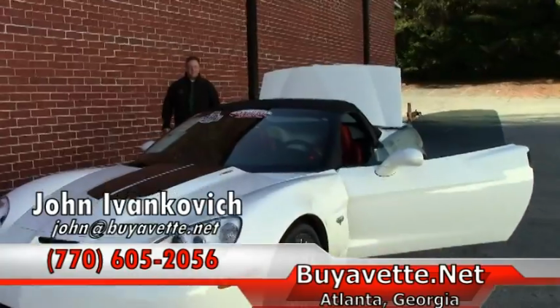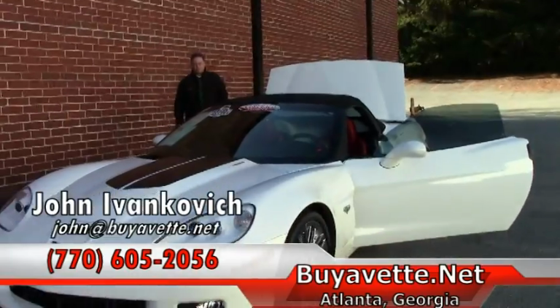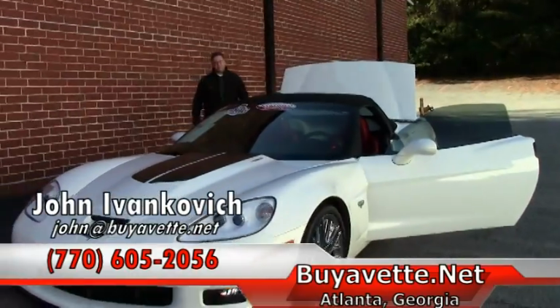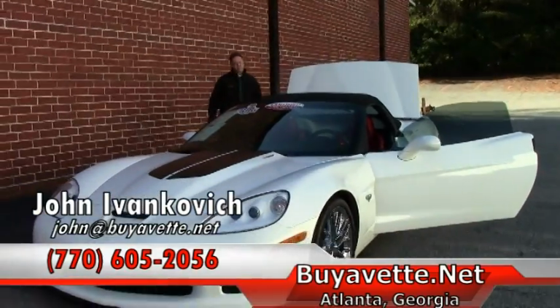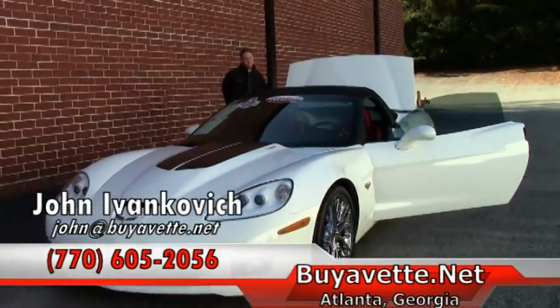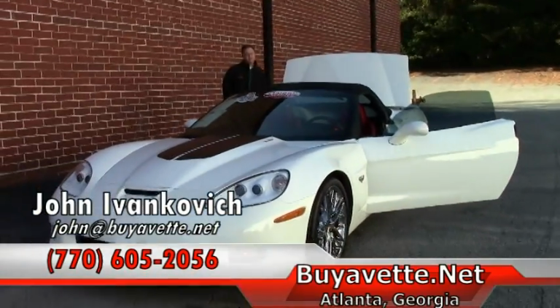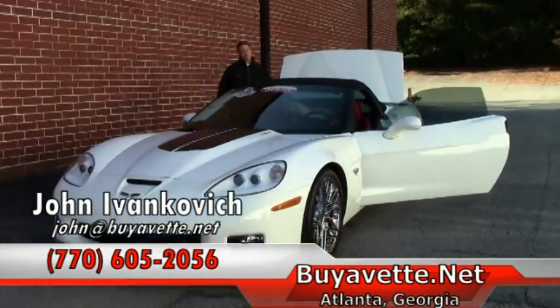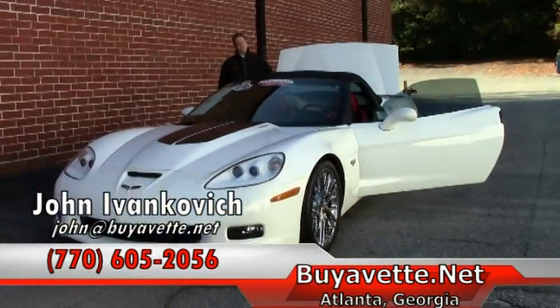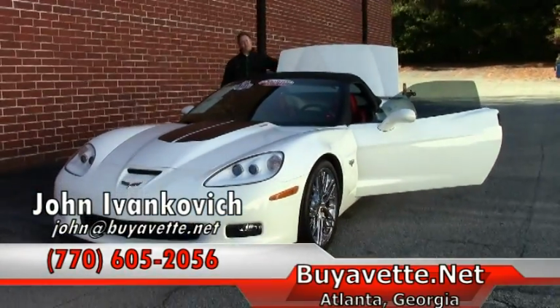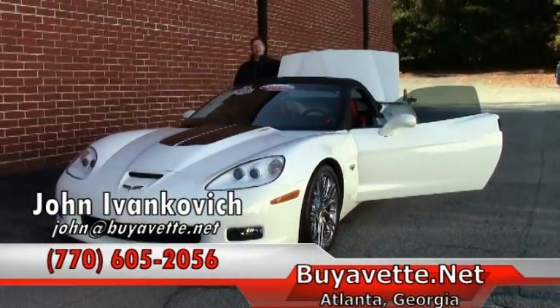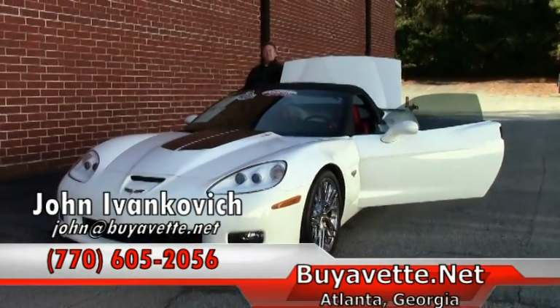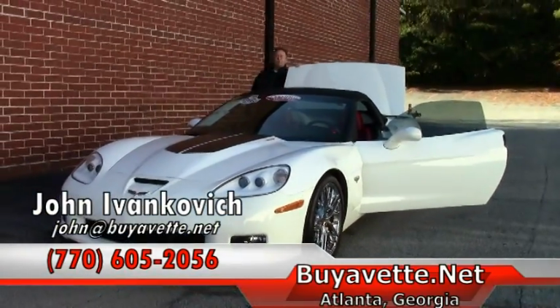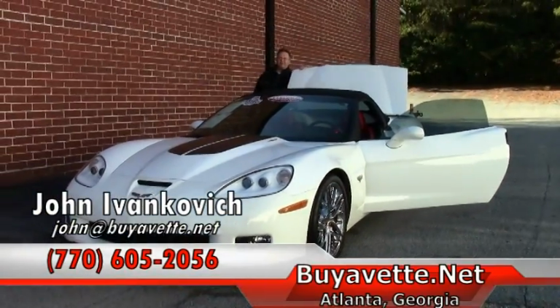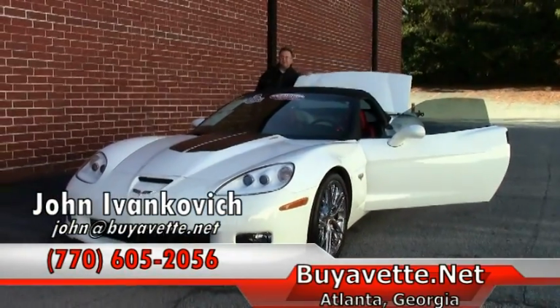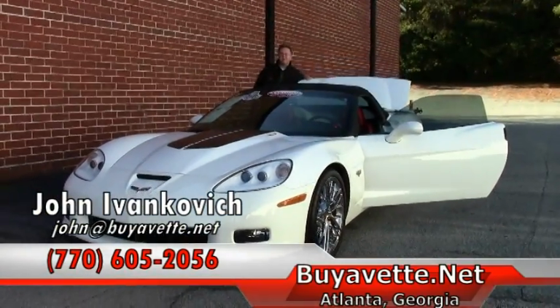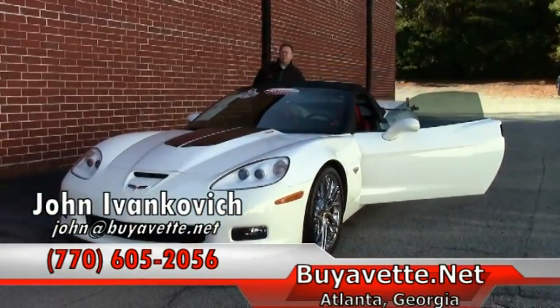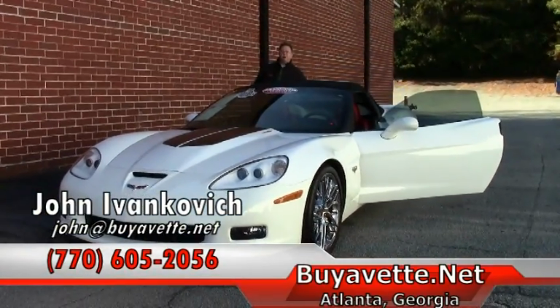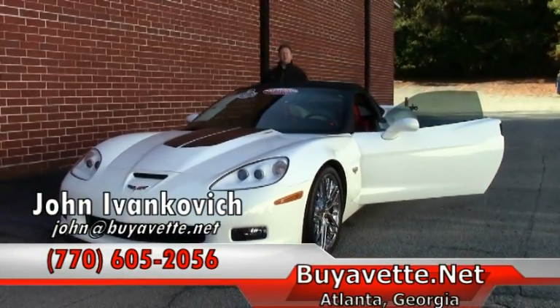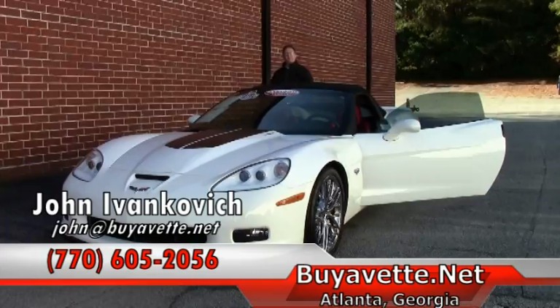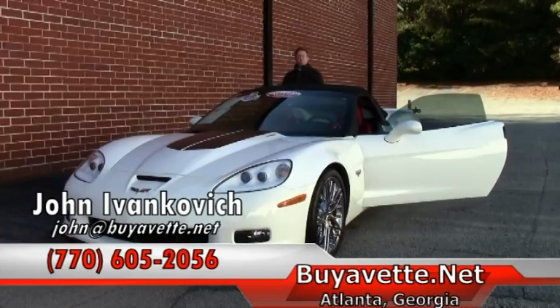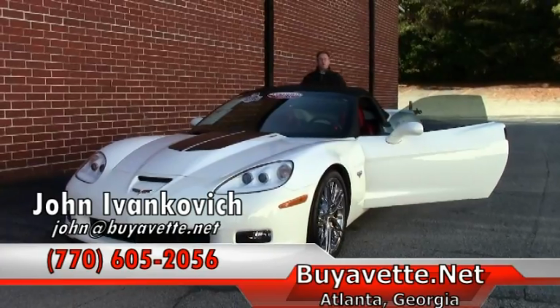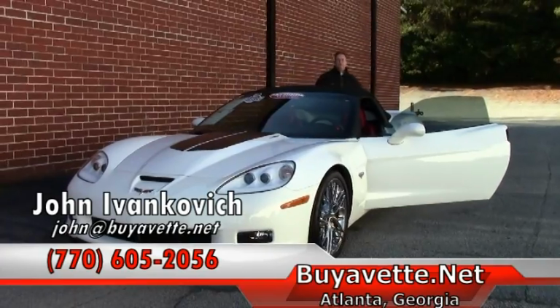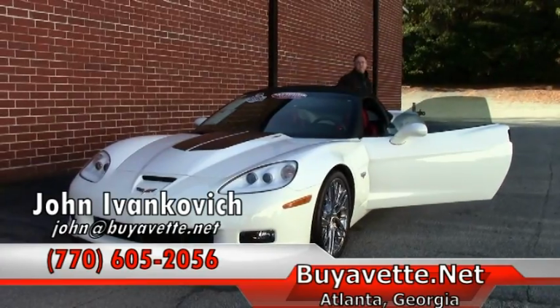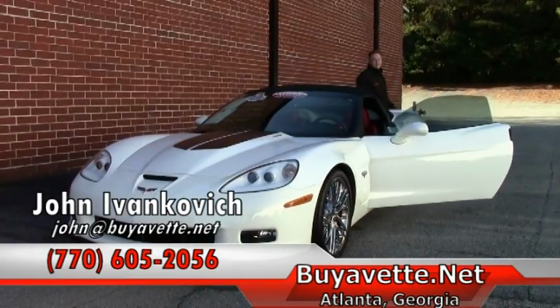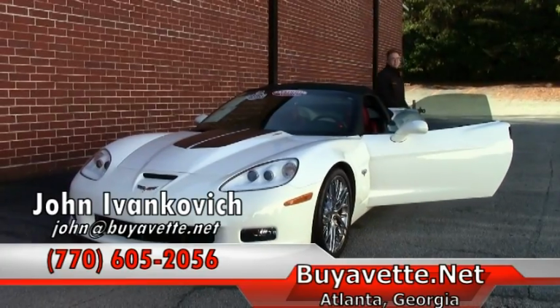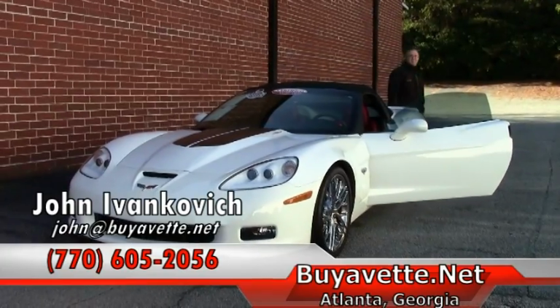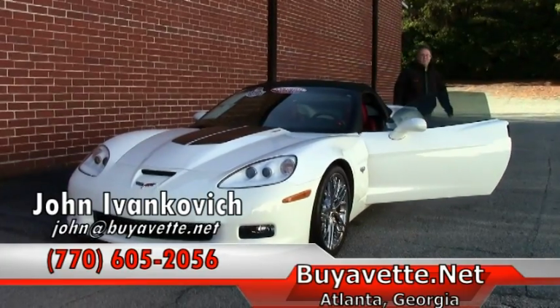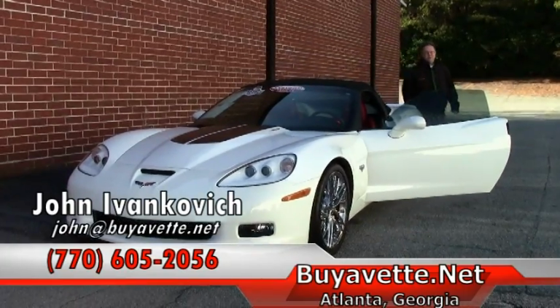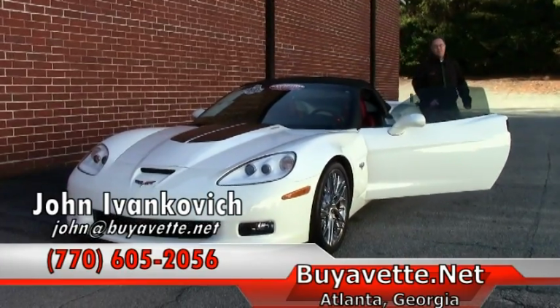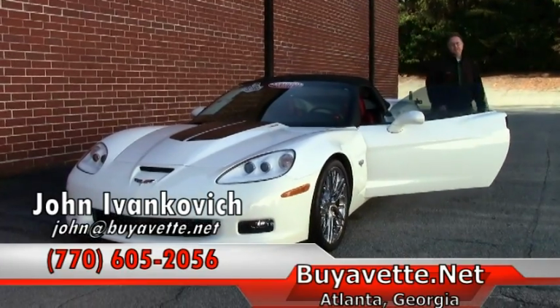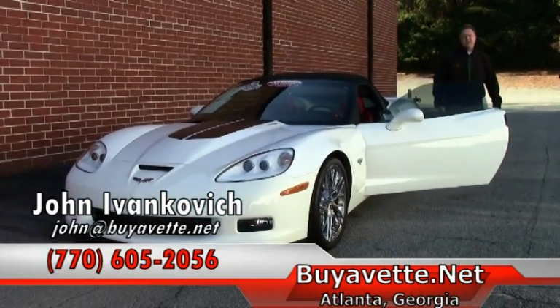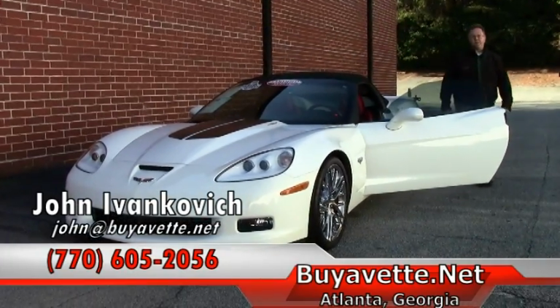Folks, give me a call at 770-605-2056 or email me at john@buyavet.net. We'll look forward to seeing you out on the road.